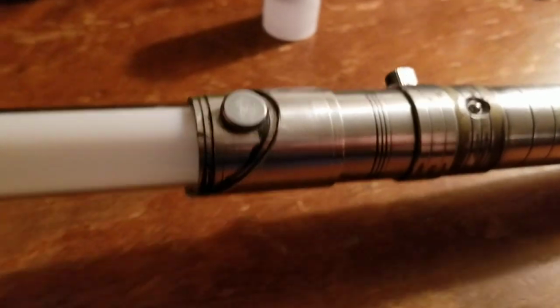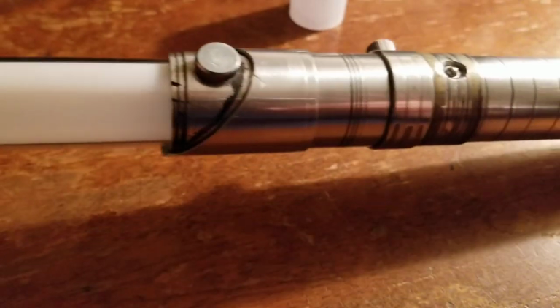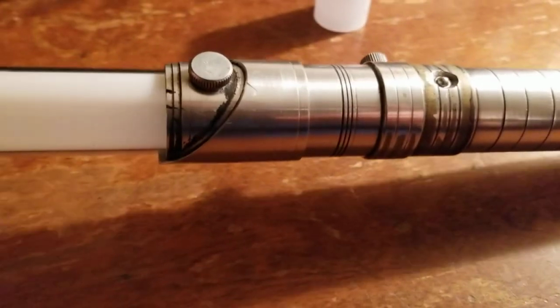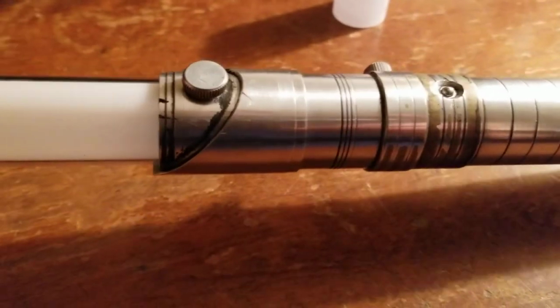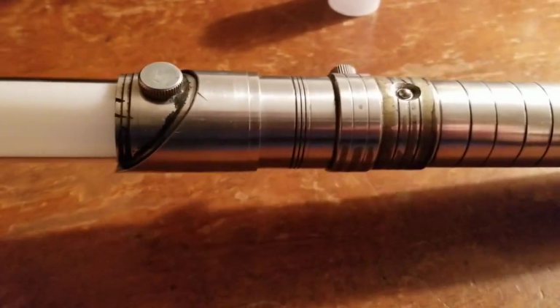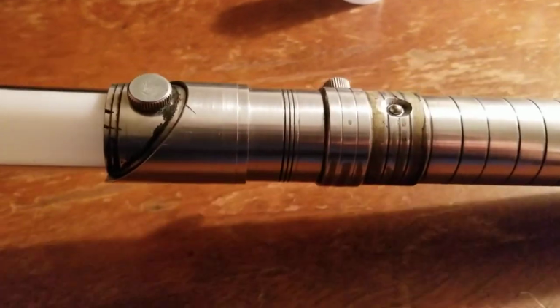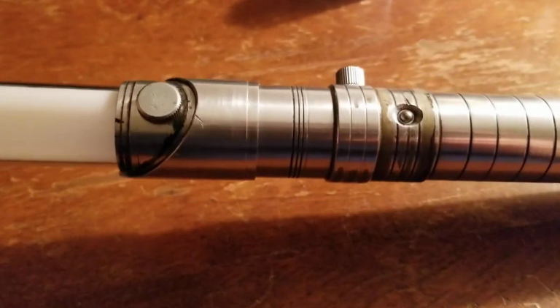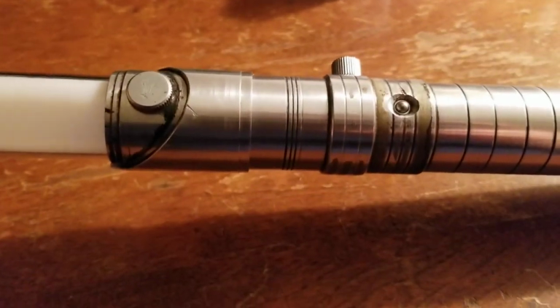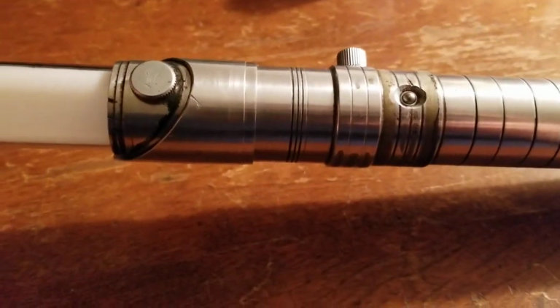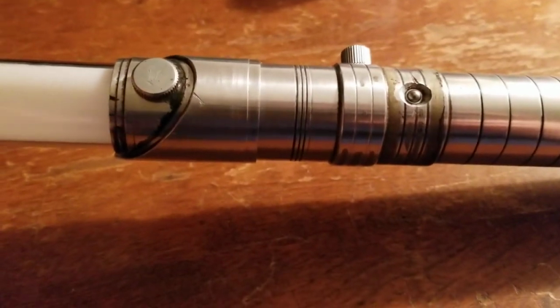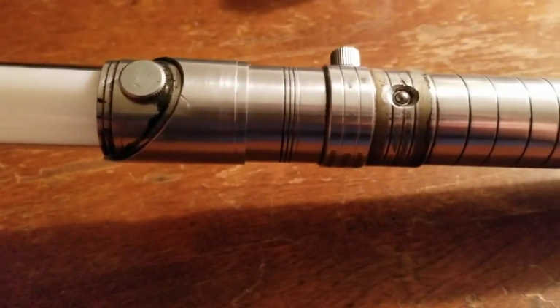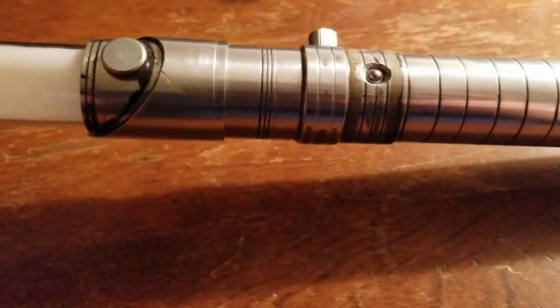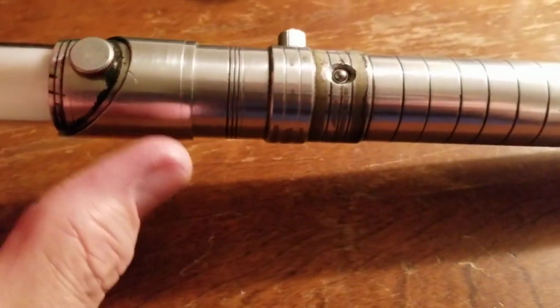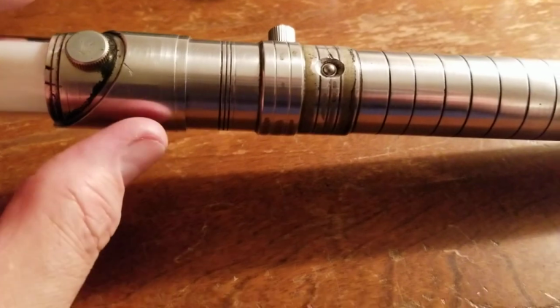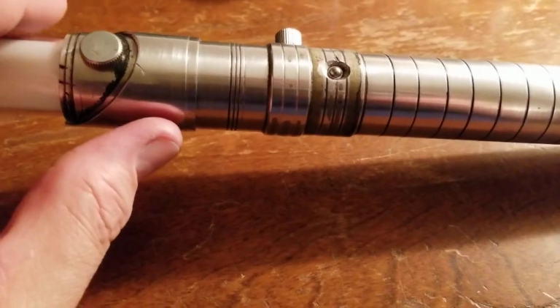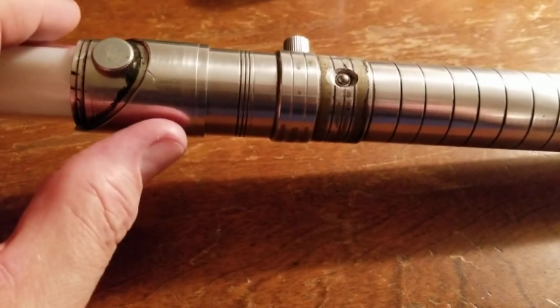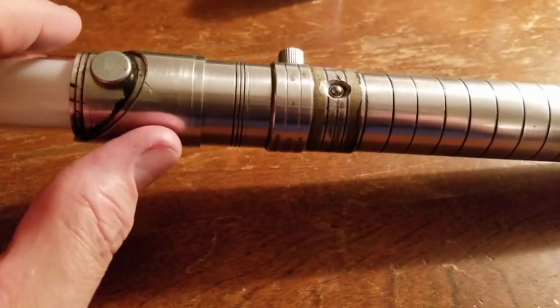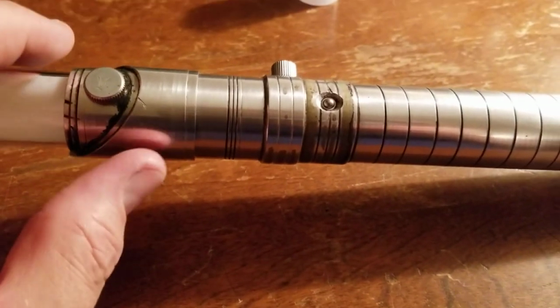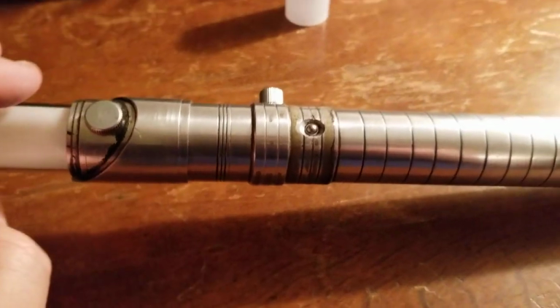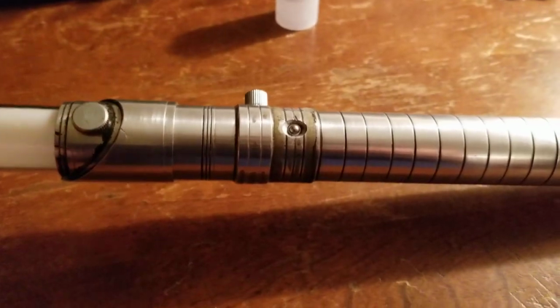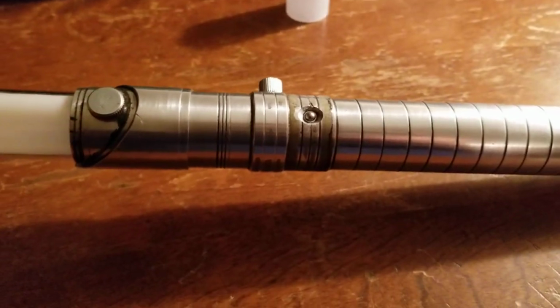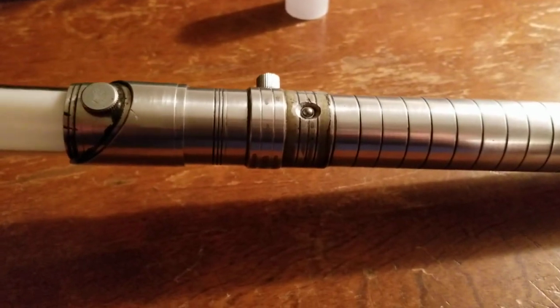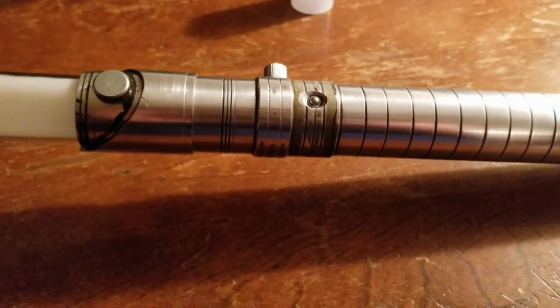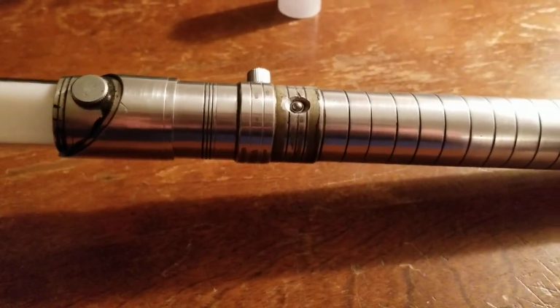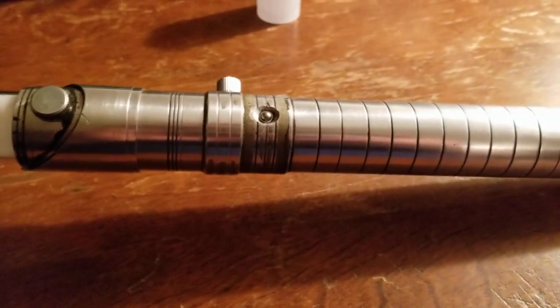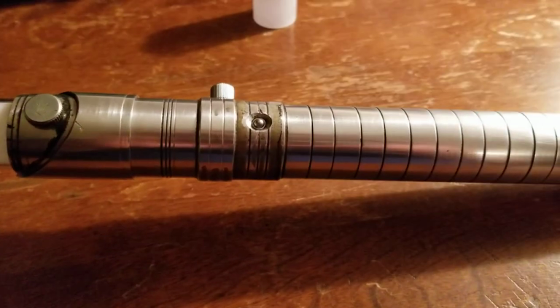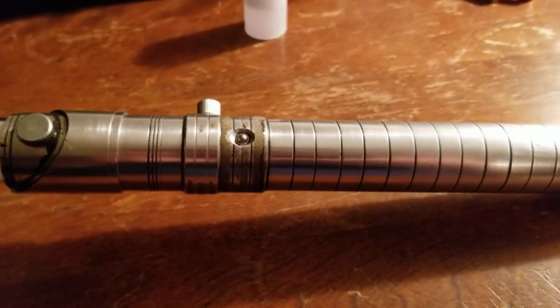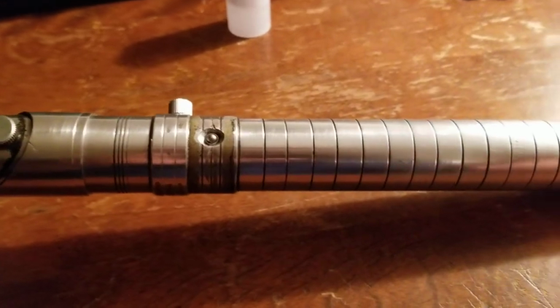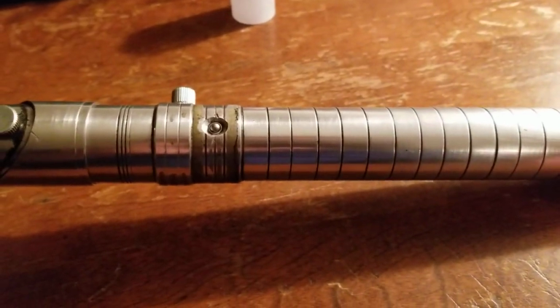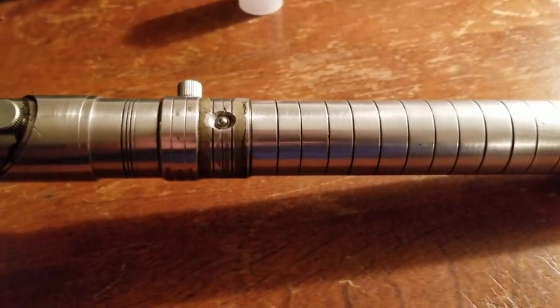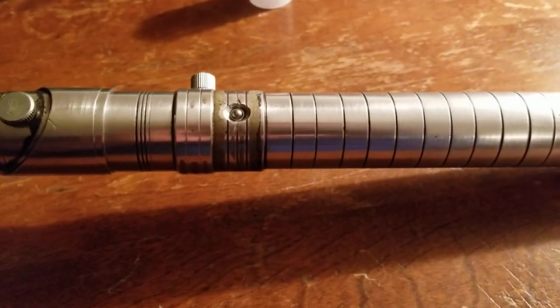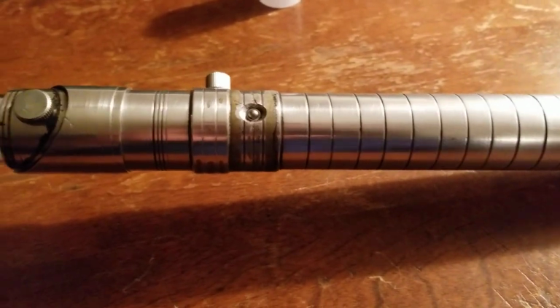I admit, it's not much to look at. But when you have this in your hand, it really feels like you're holding an actual legitimate lightsaber.